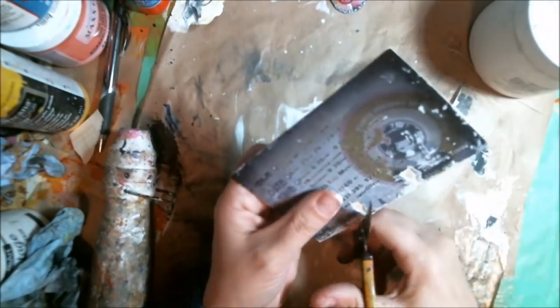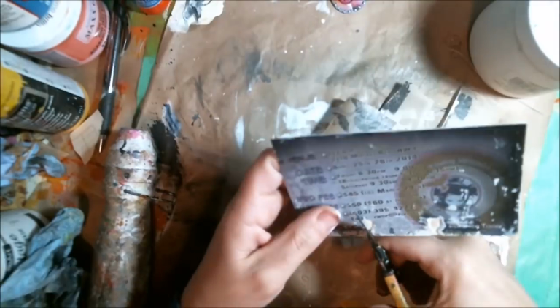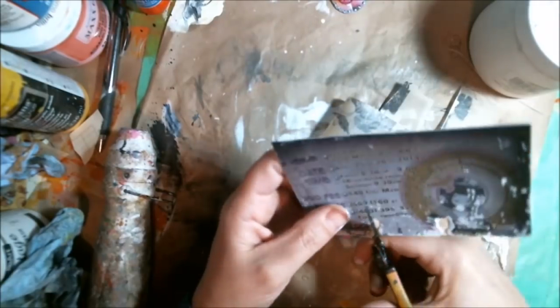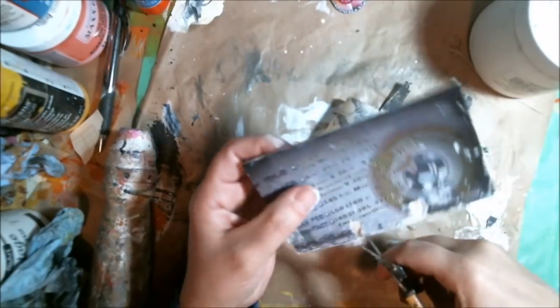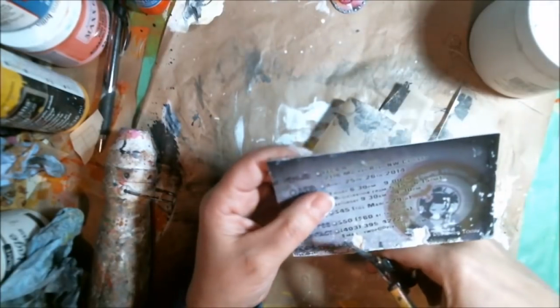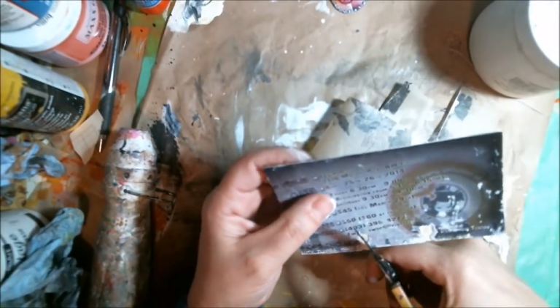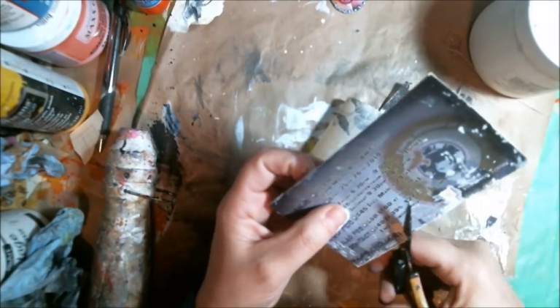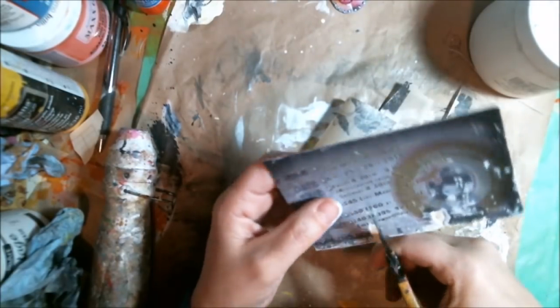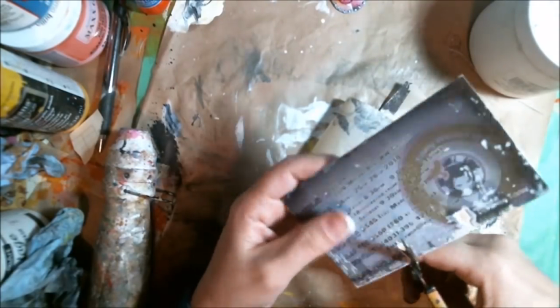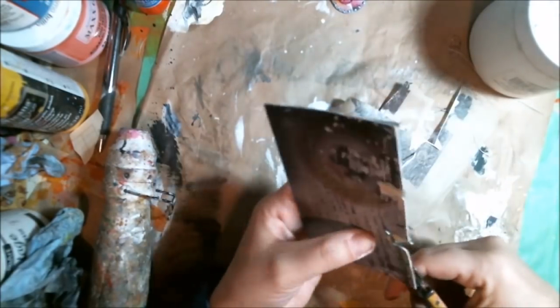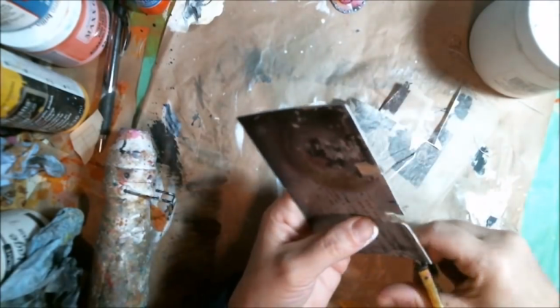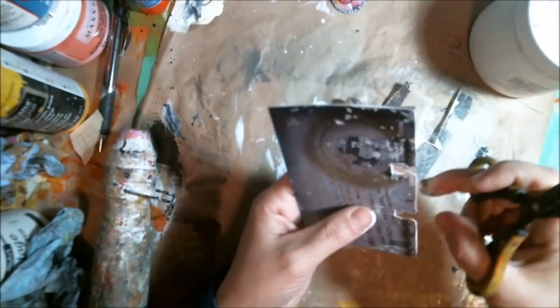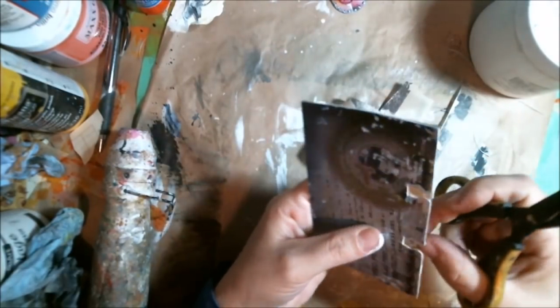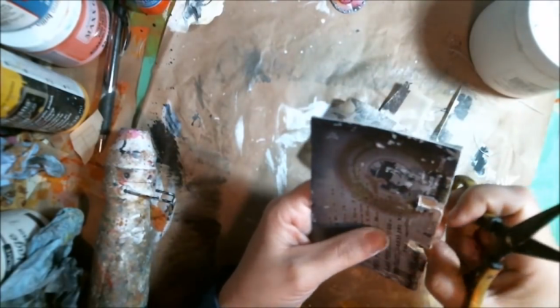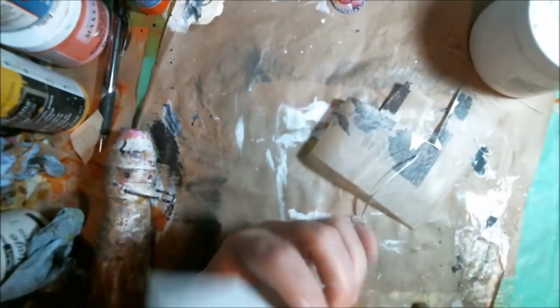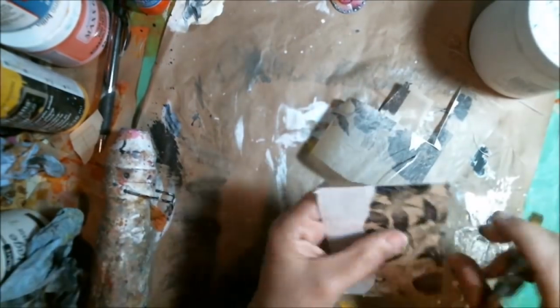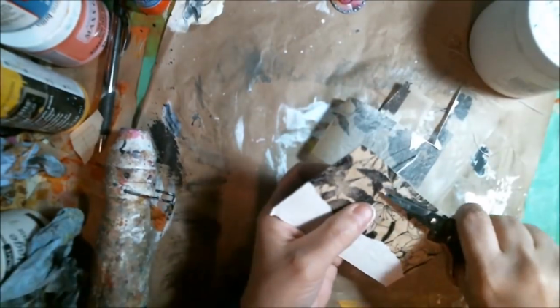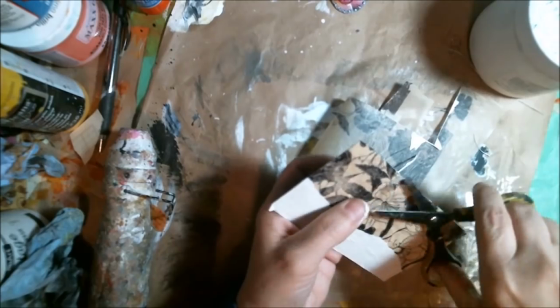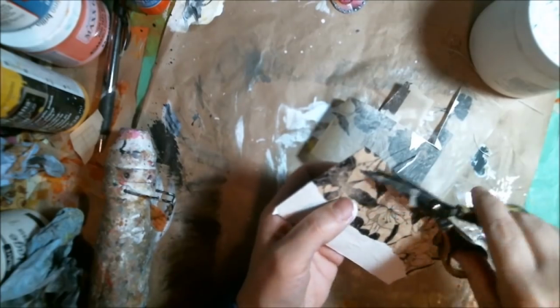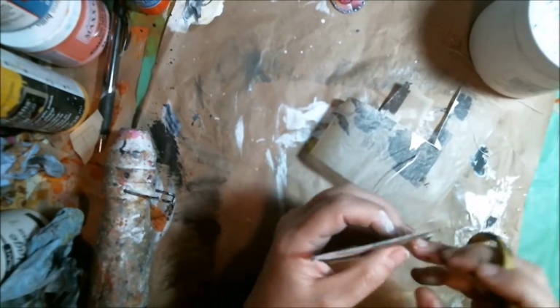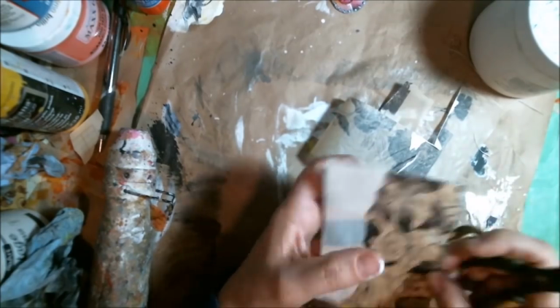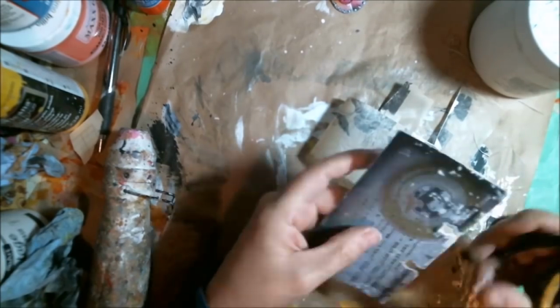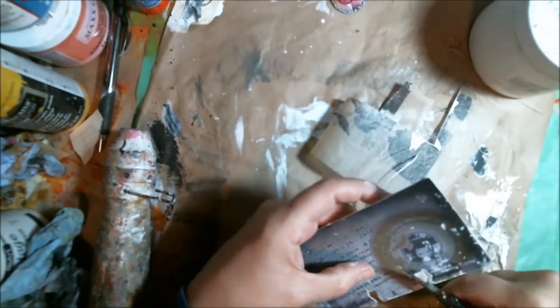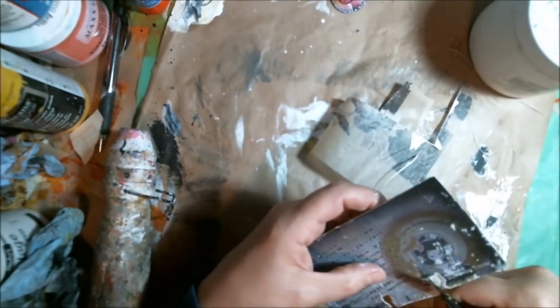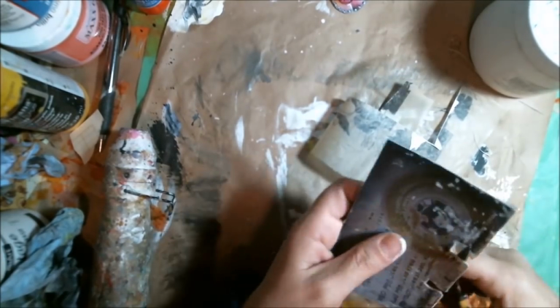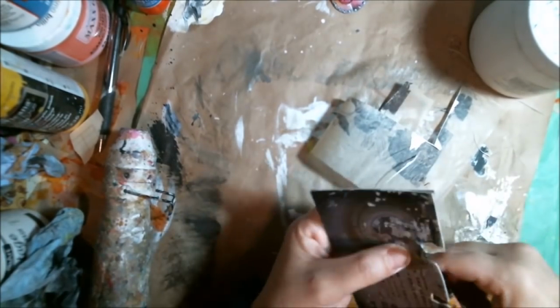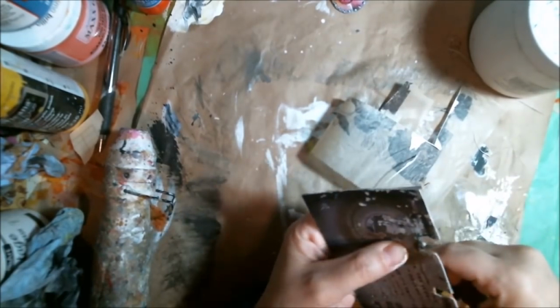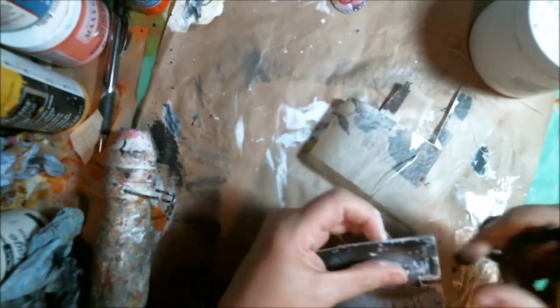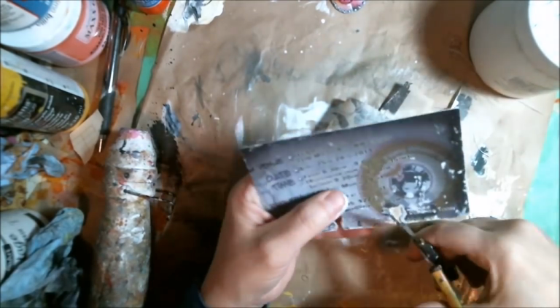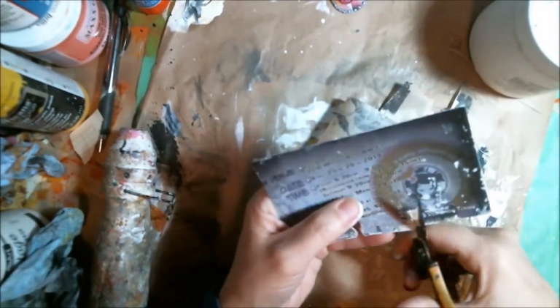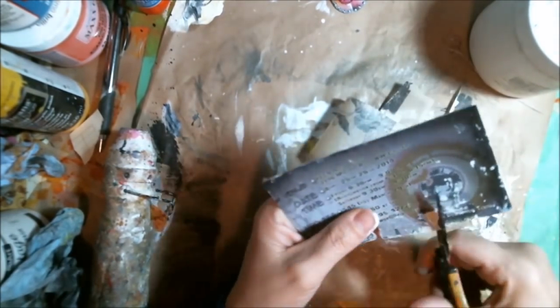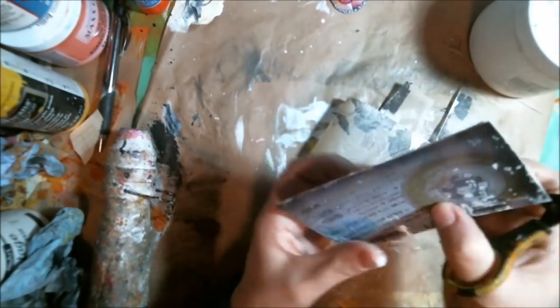Hopefully one day I can find a Rolodex and get the cards on there — I don't want to buy one. I just want to recycle, so hopefully I can find one. Until then, I may make a box that they'll fit in.